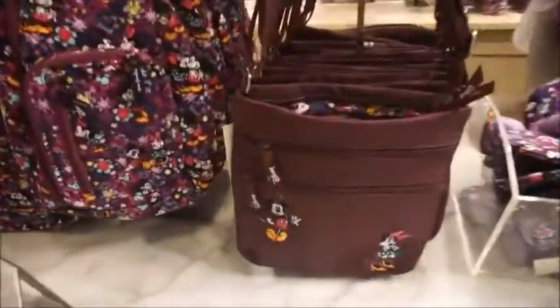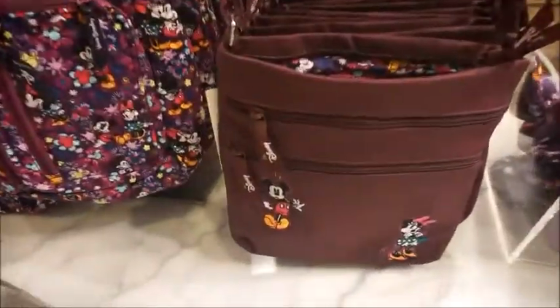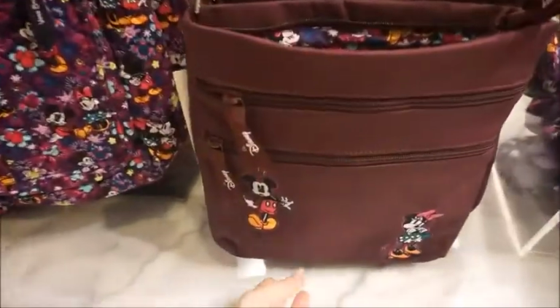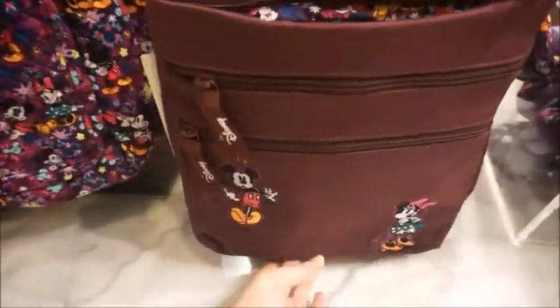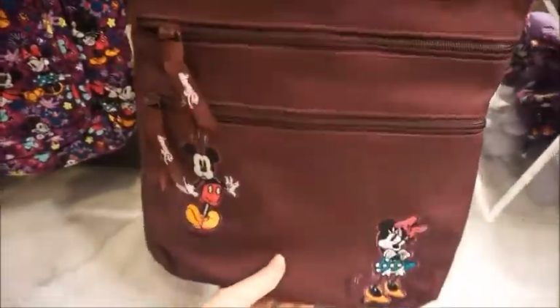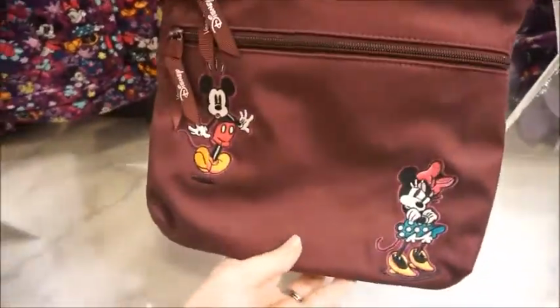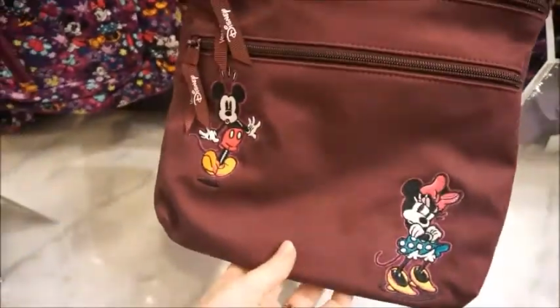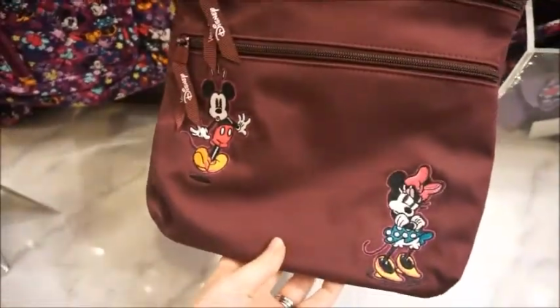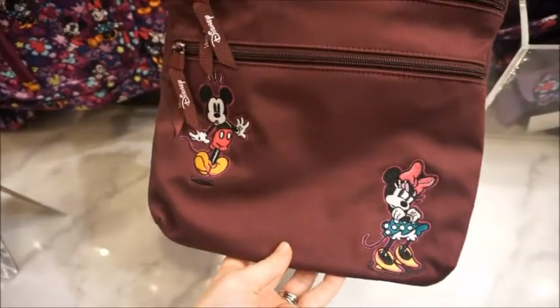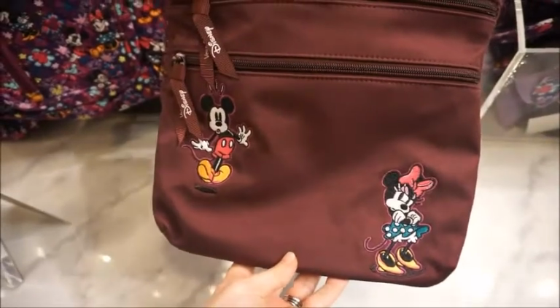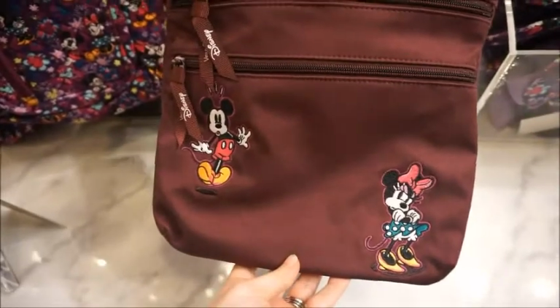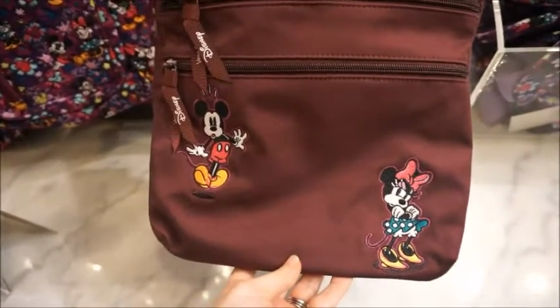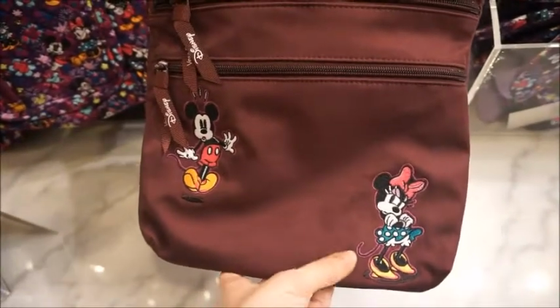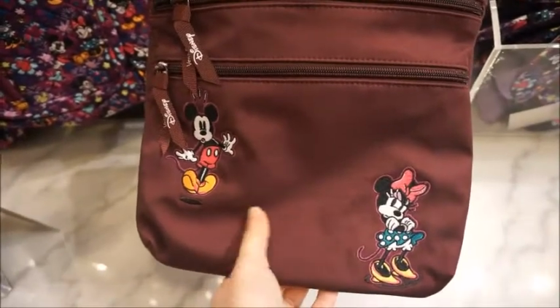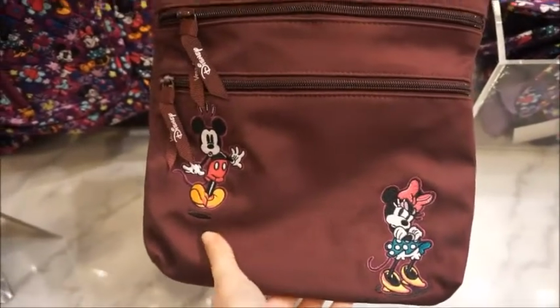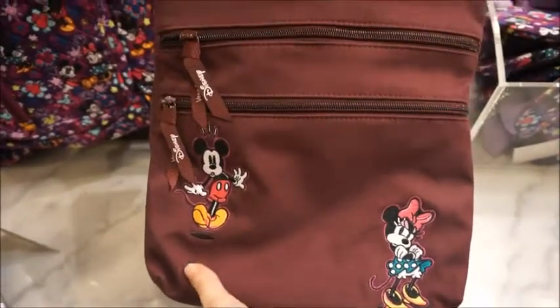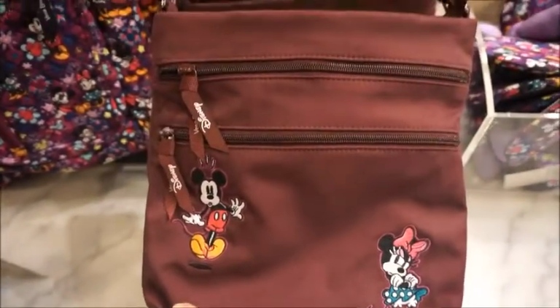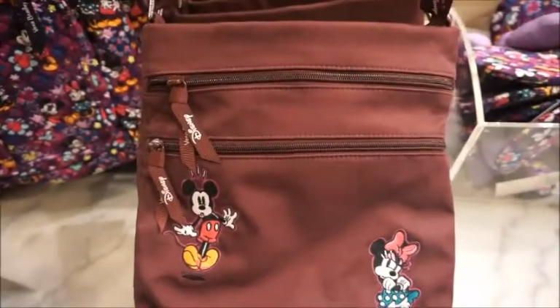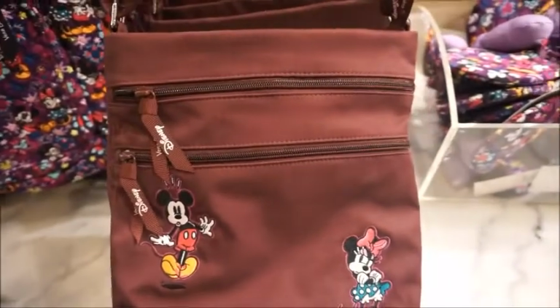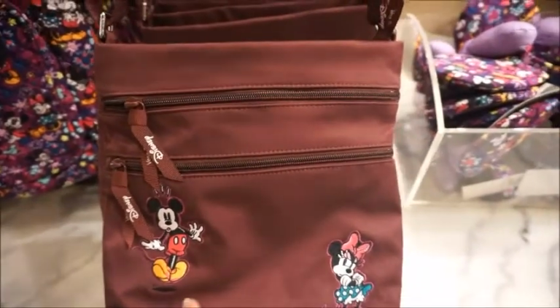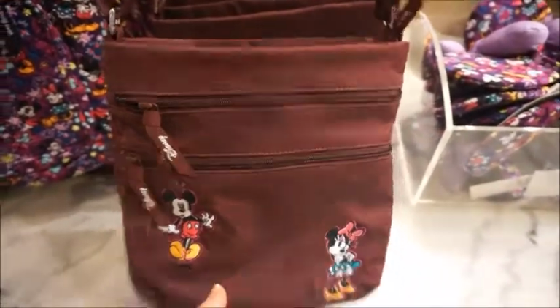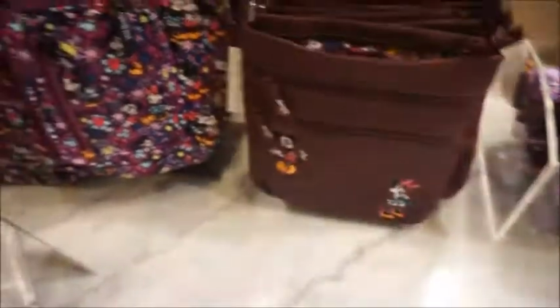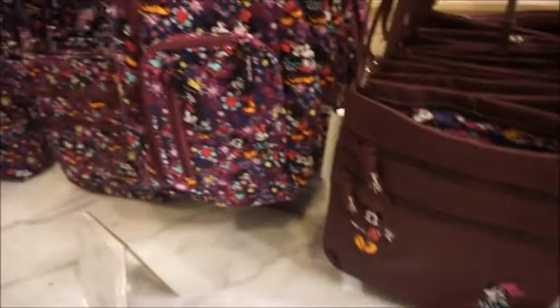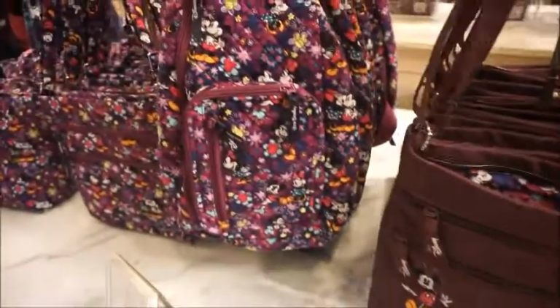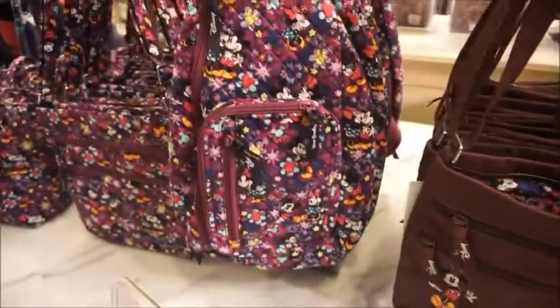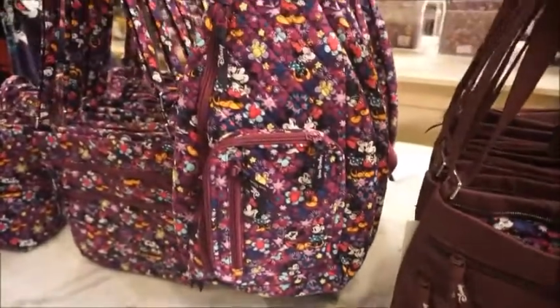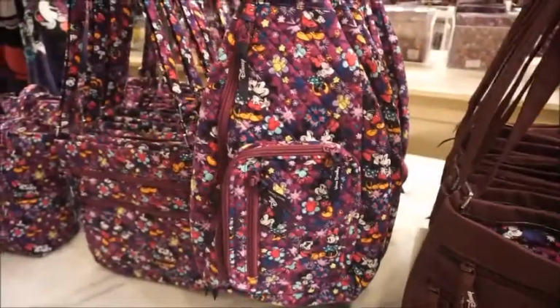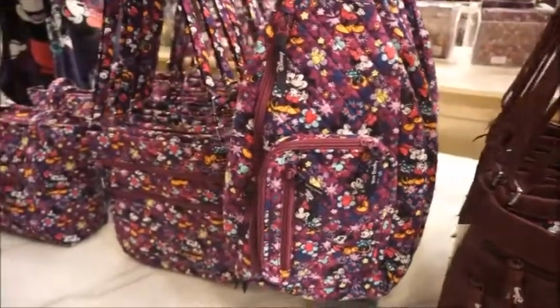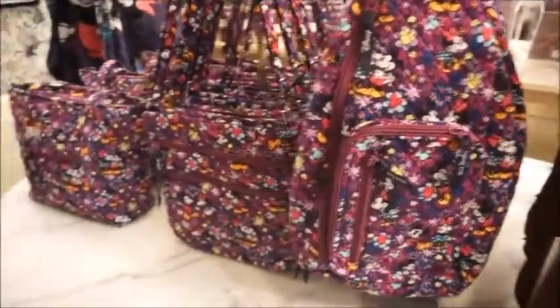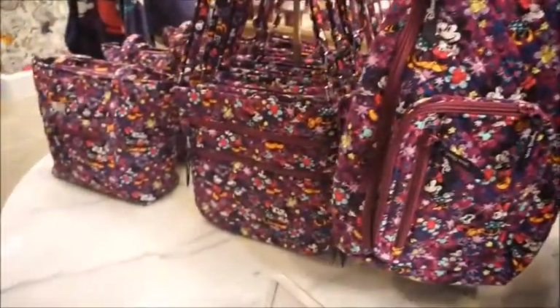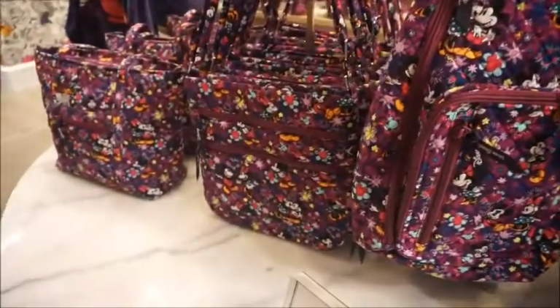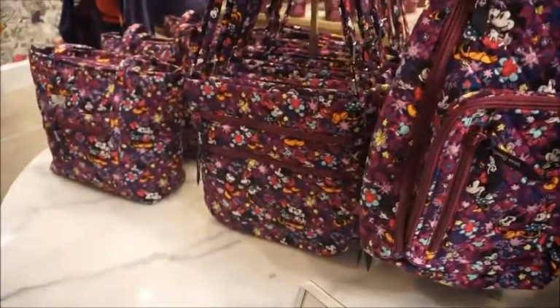Look how cute! I like the plum color. Oh, I love the plum color. Look at them — it's really cute. Look at the backpack with the ears. So you have a little crossbody — it's really cute.